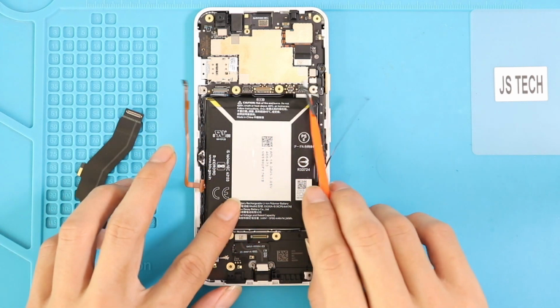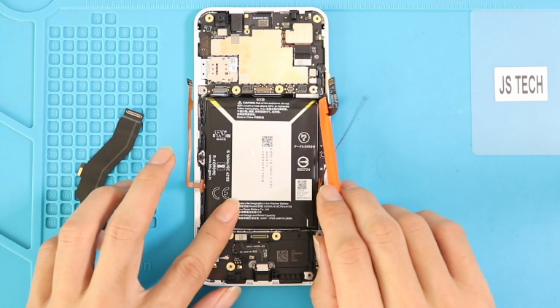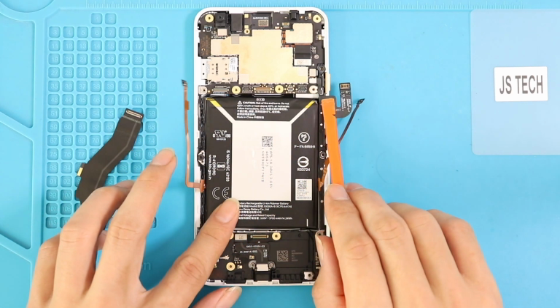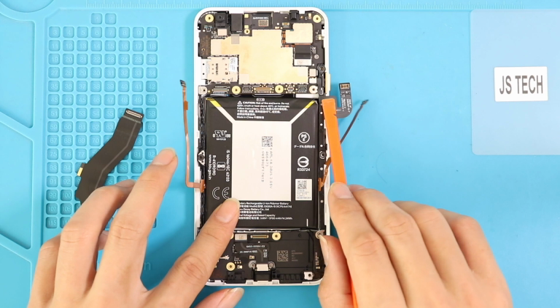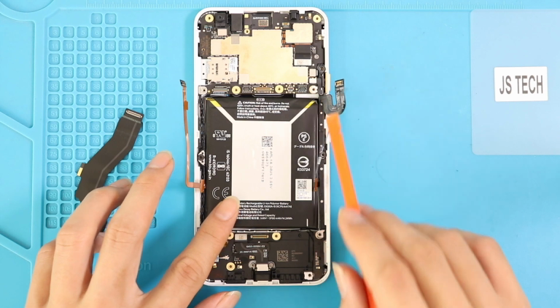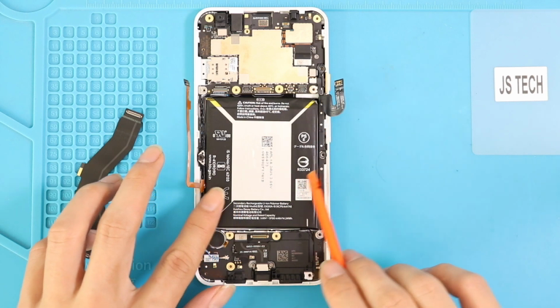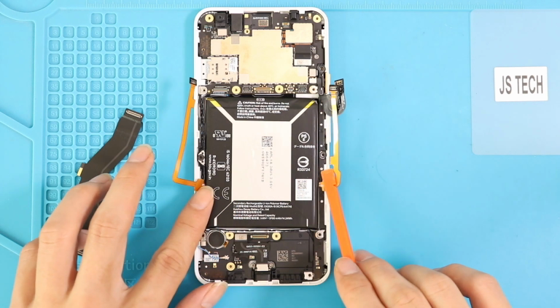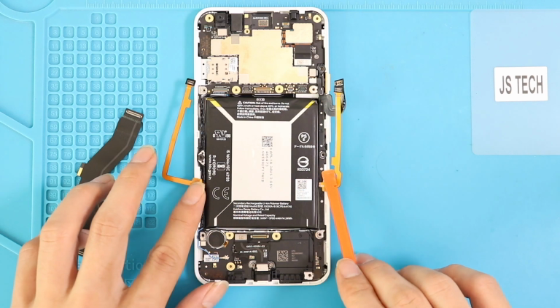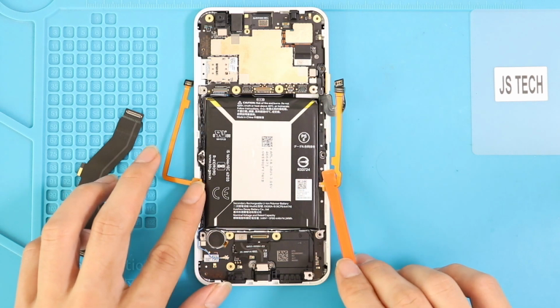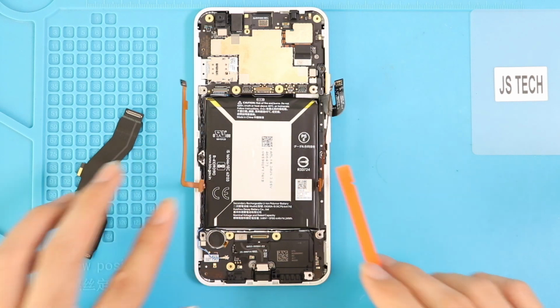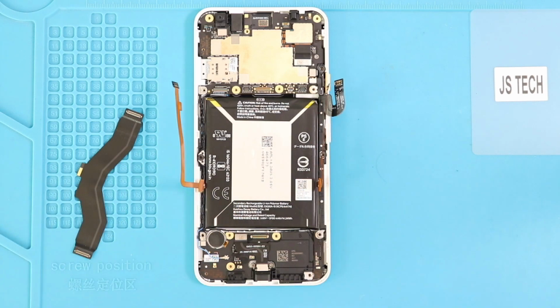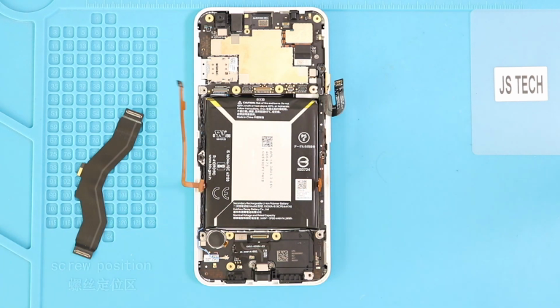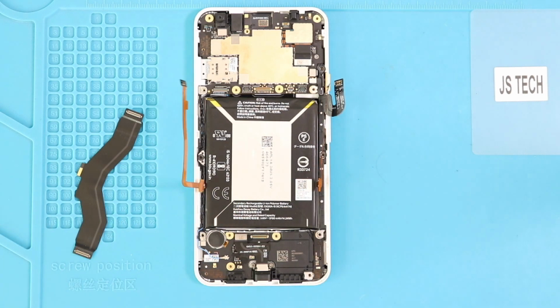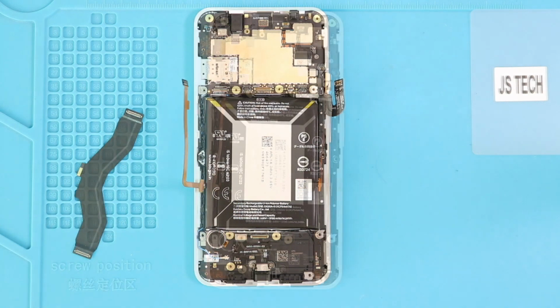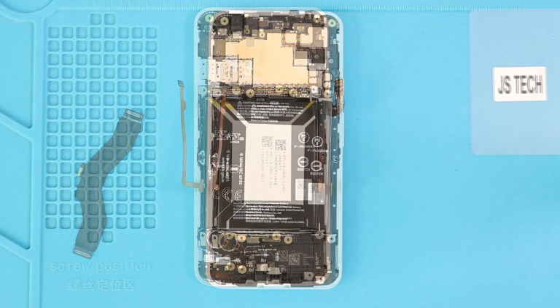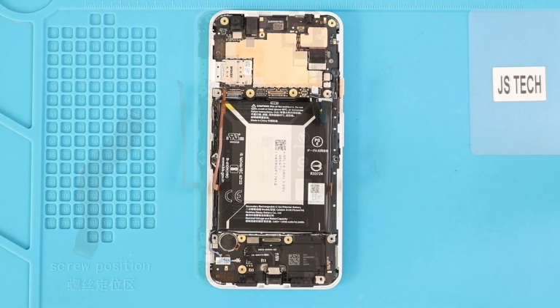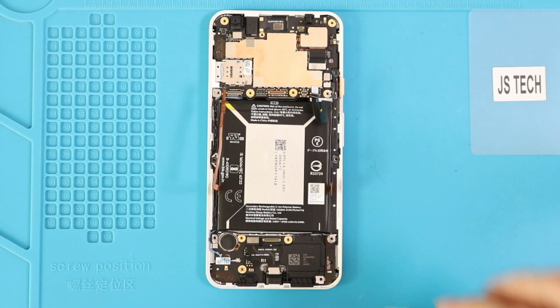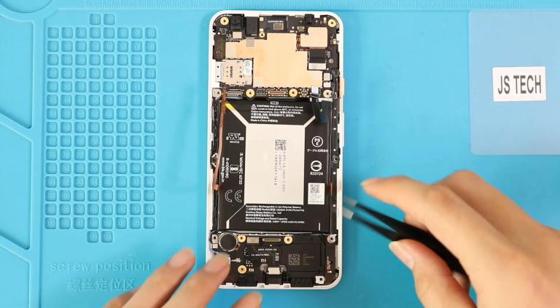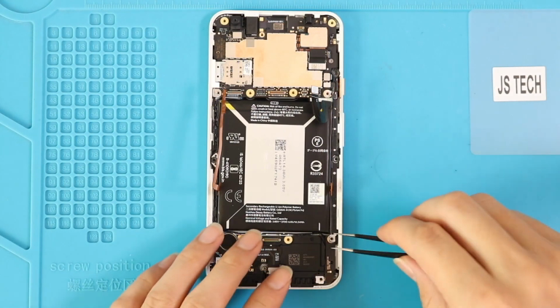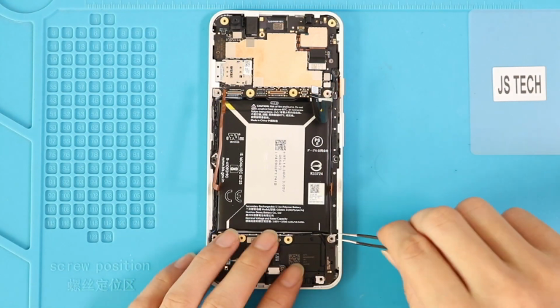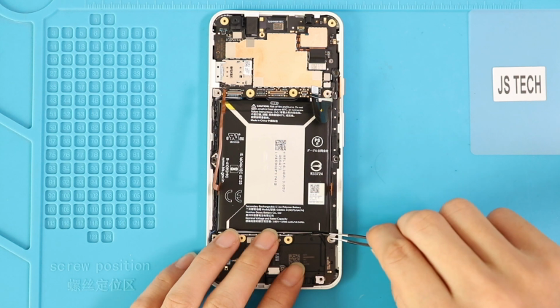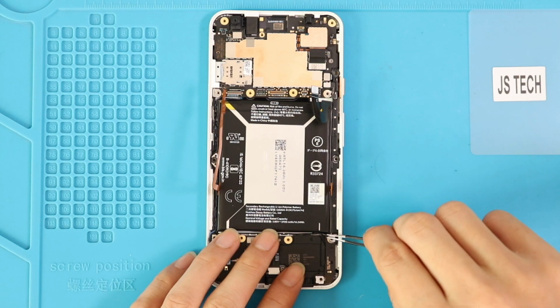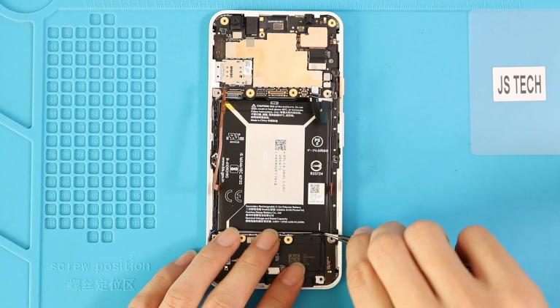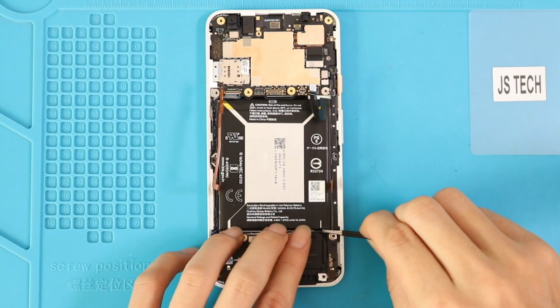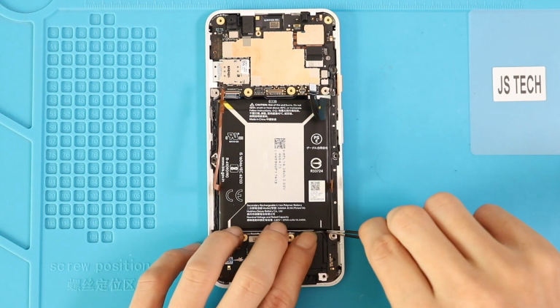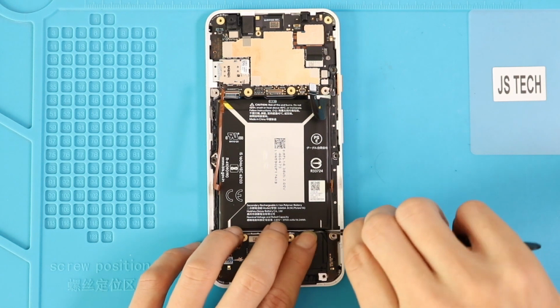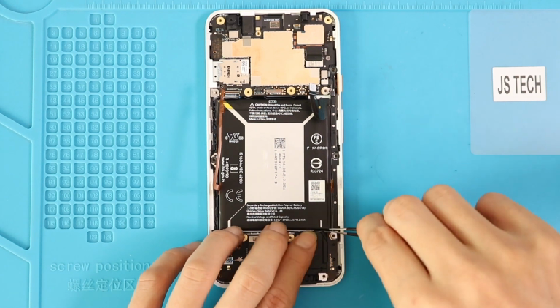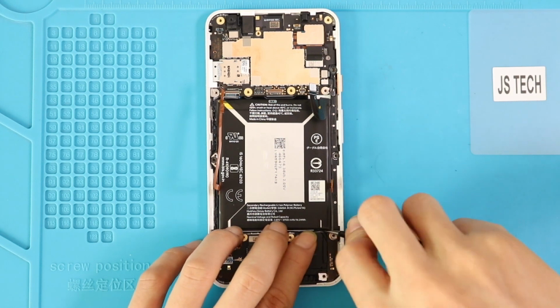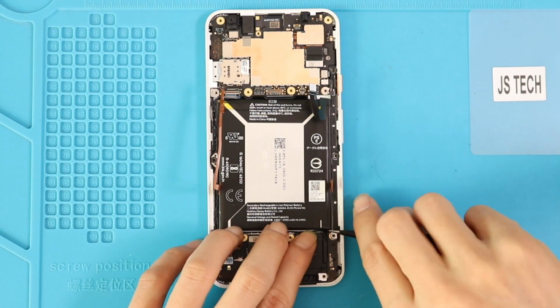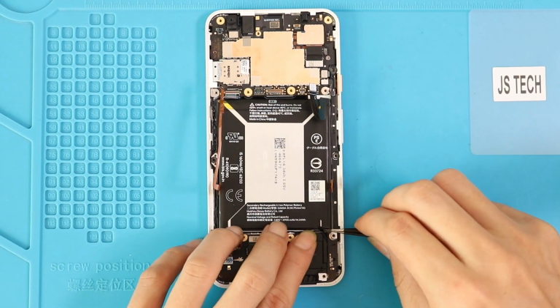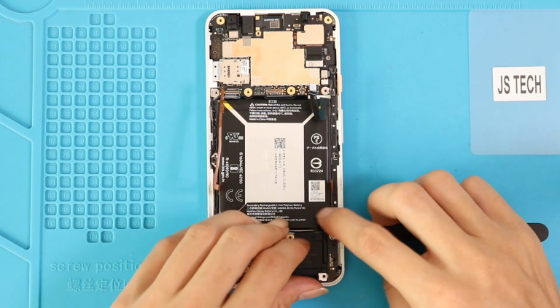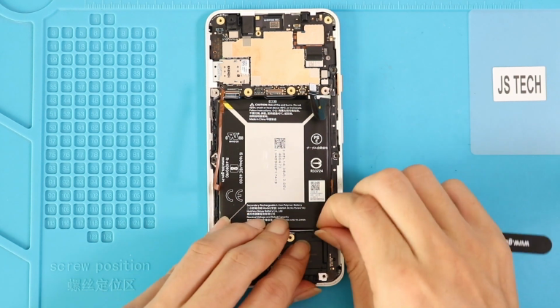There are two adhesive tabs on this phone for the battery: top left and bottom right. Gently peel the adhesive while holding the phone. Be careful — you might end up damaging the sensor flex cables.